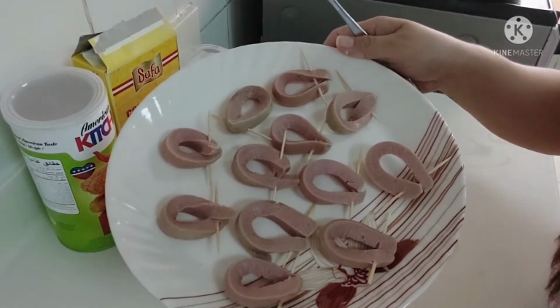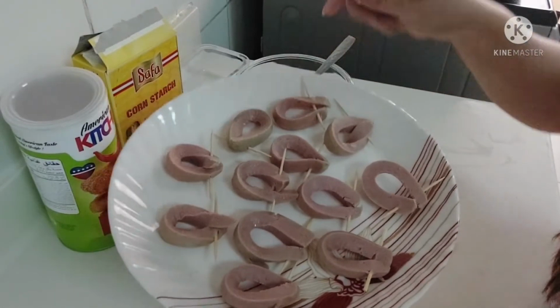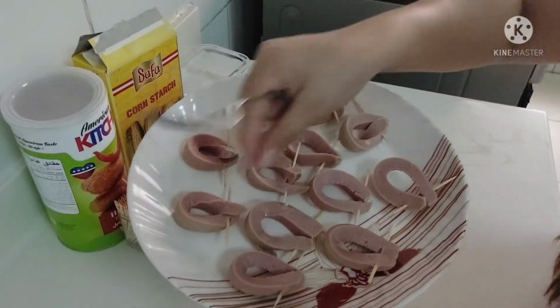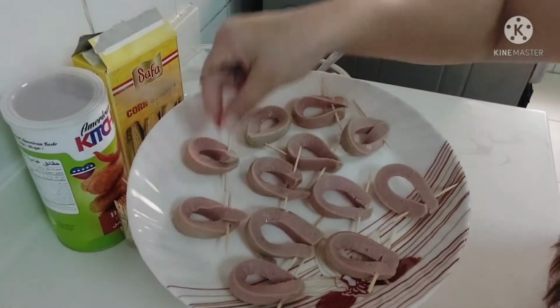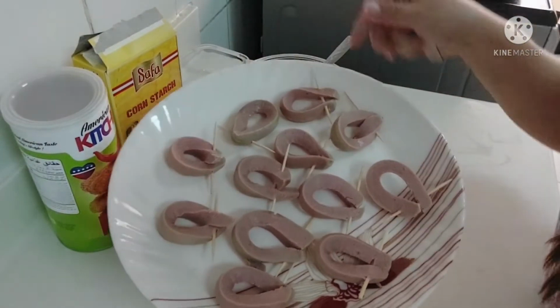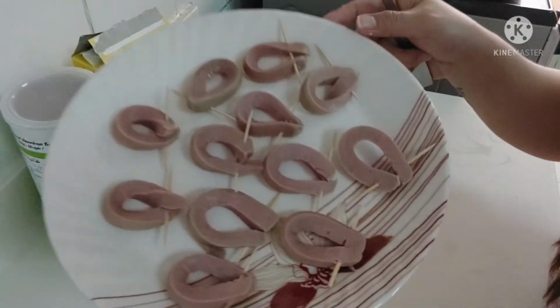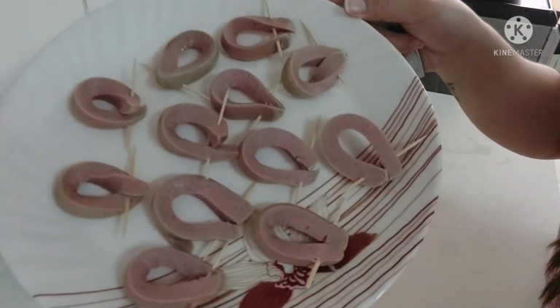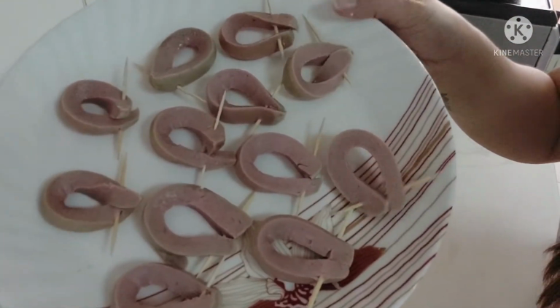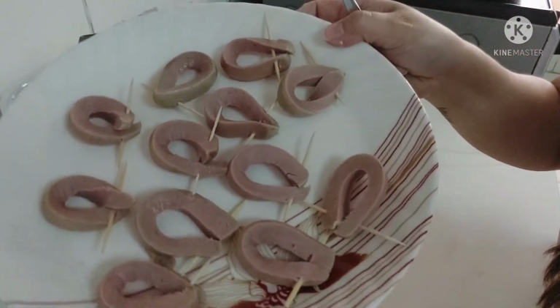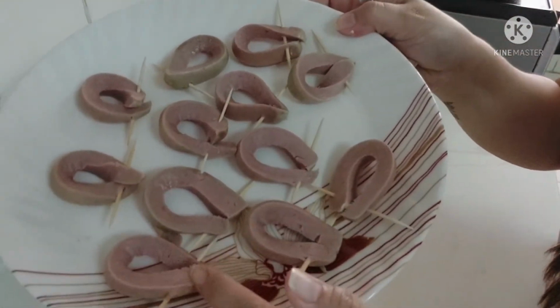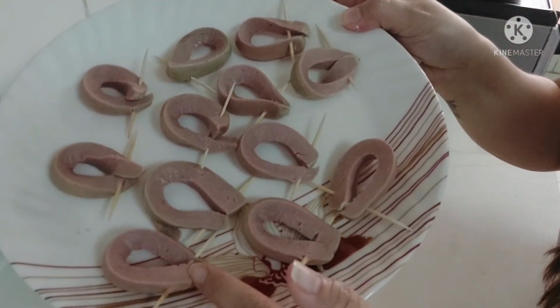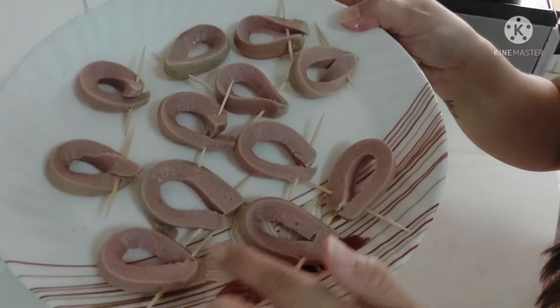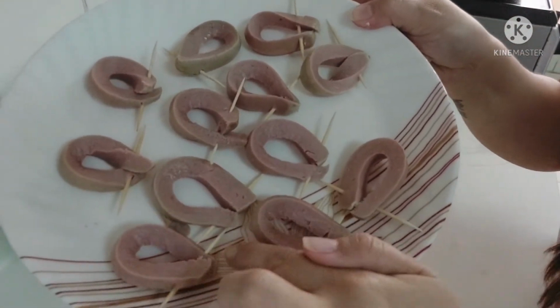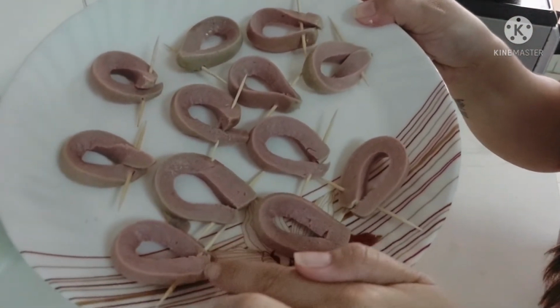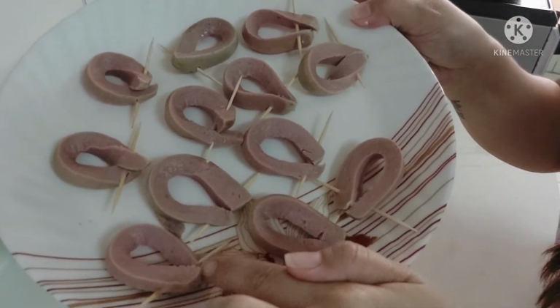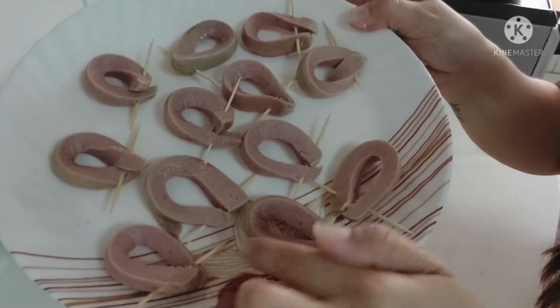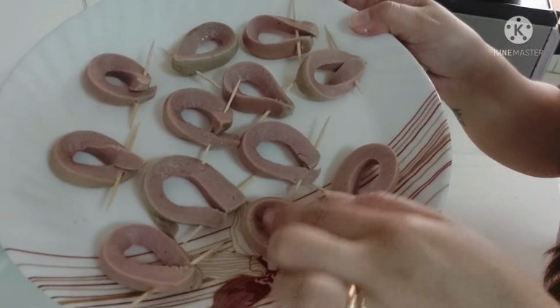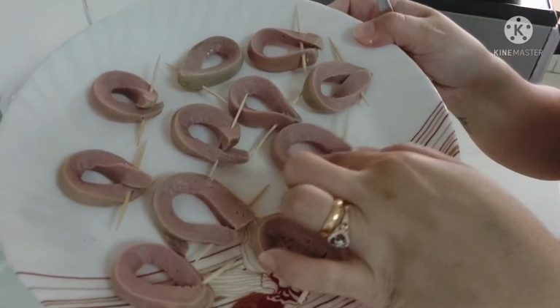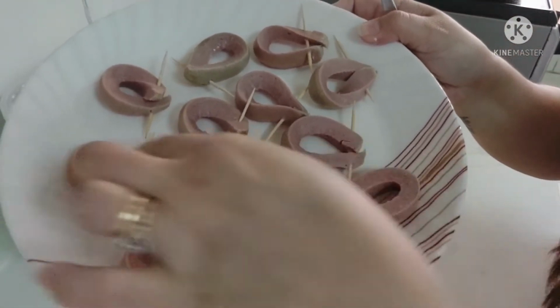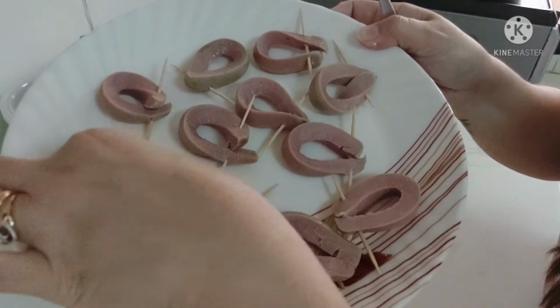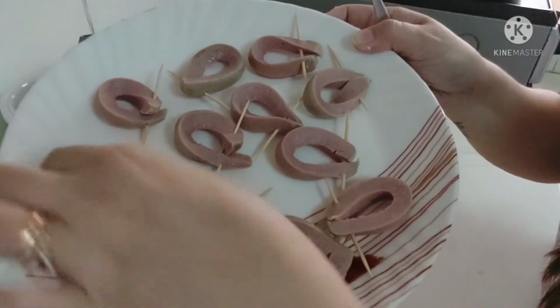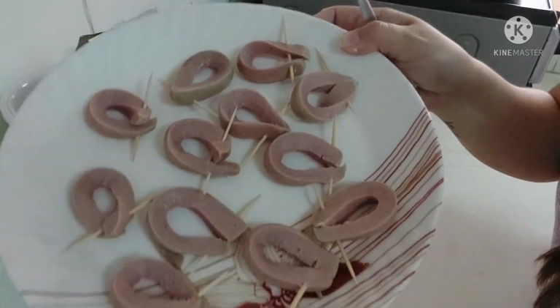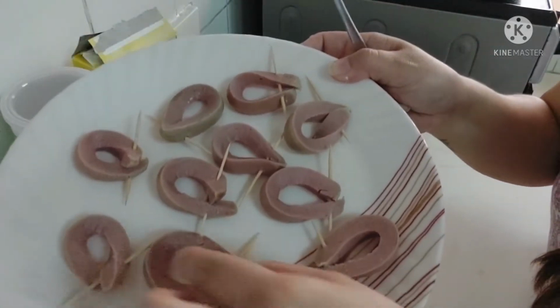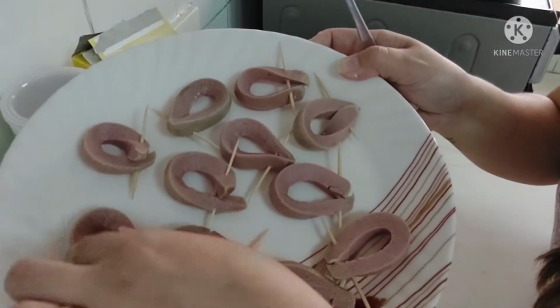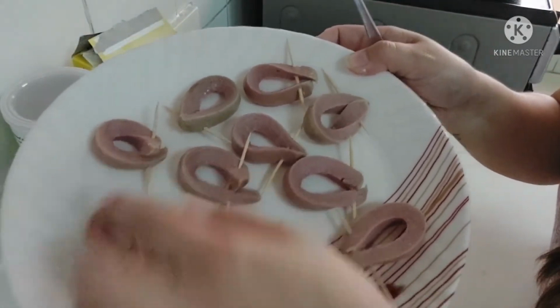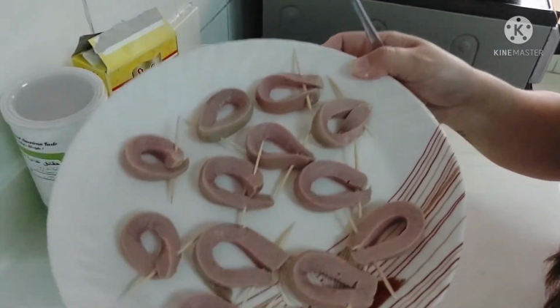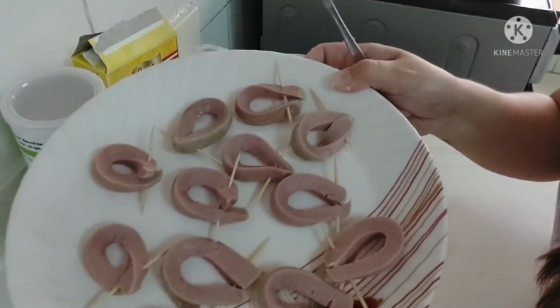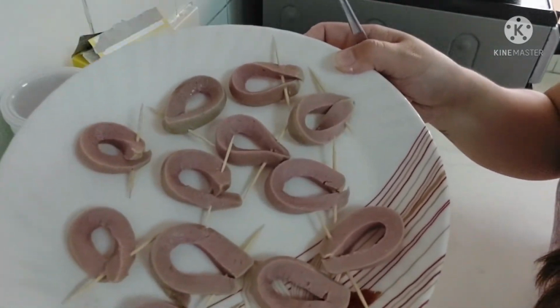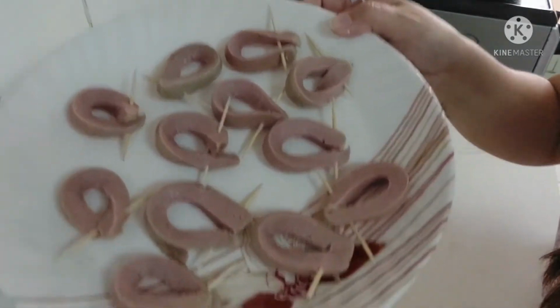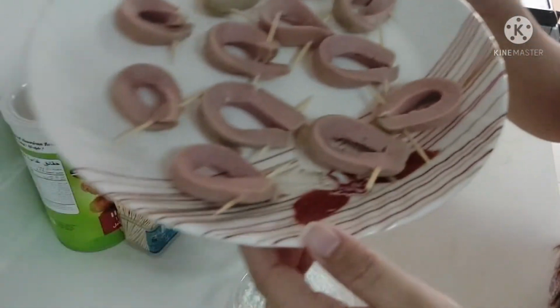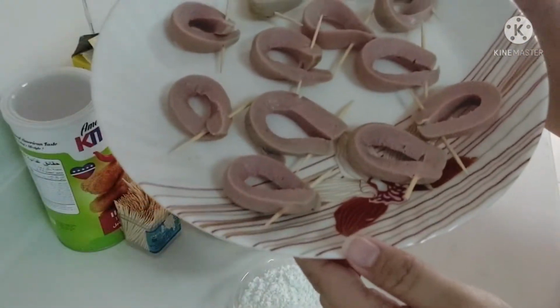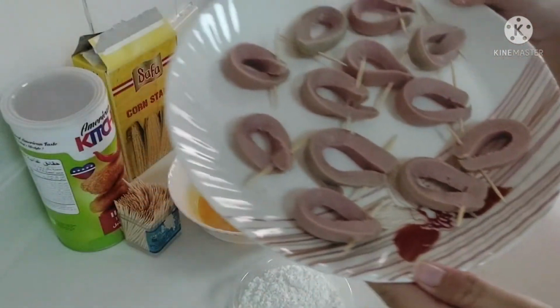So guys, this is the outcome — see, I used the toothpick to hold the edge. That's how it looks. That's the outcome. Now we will dip them in our ingredients.